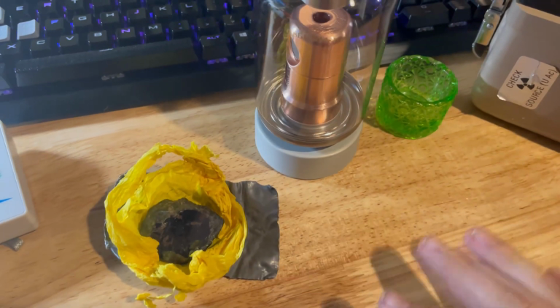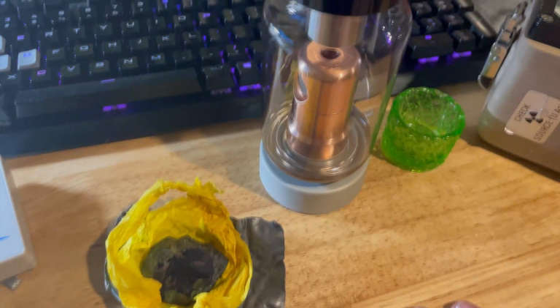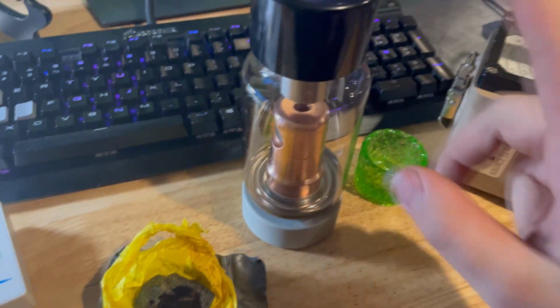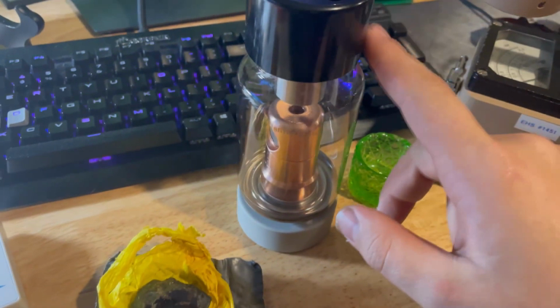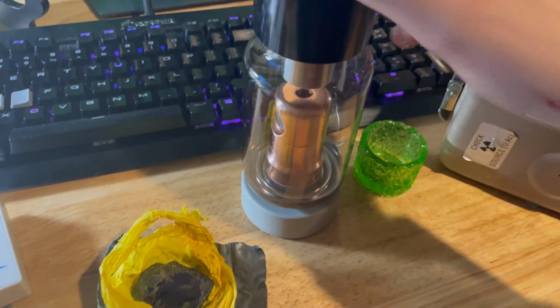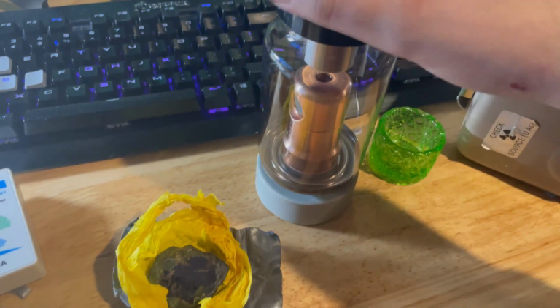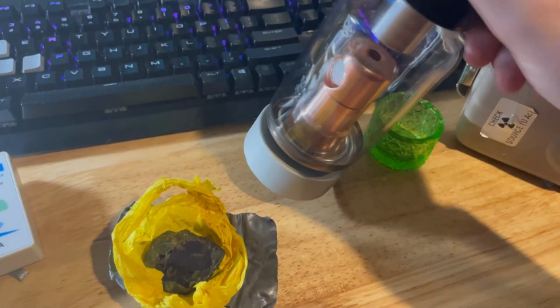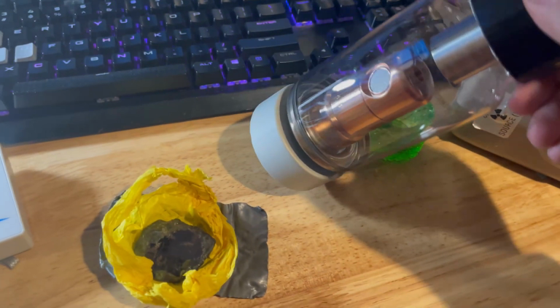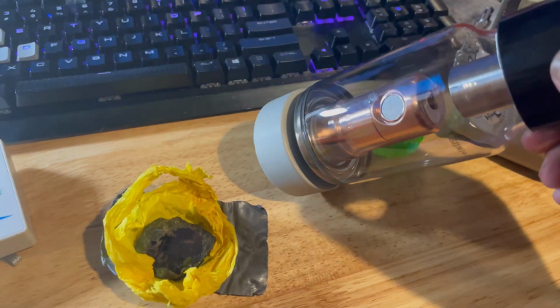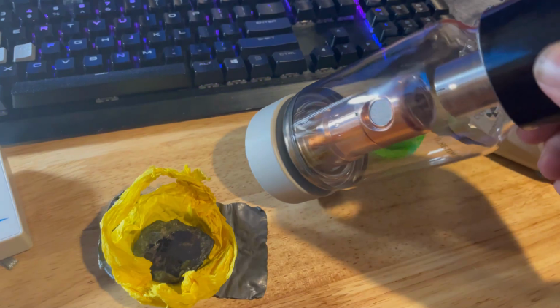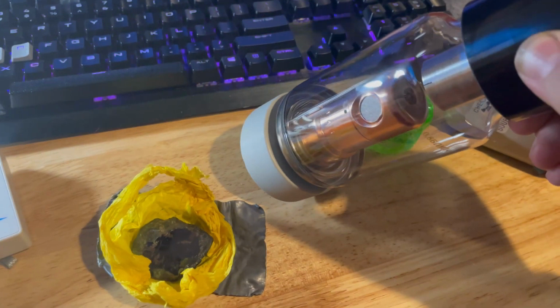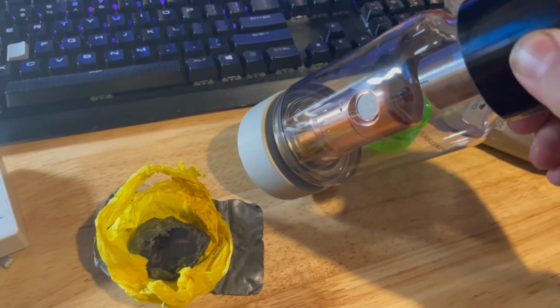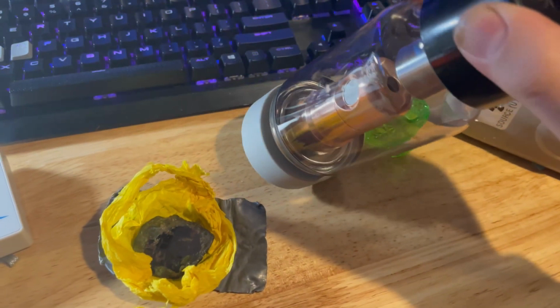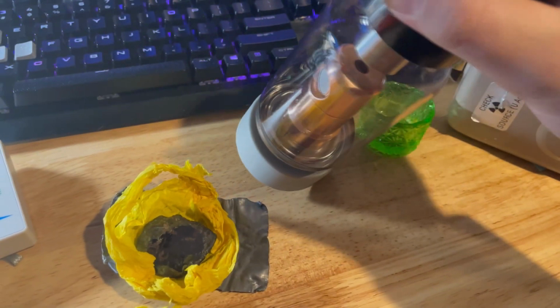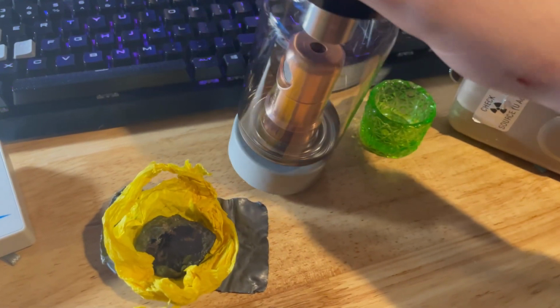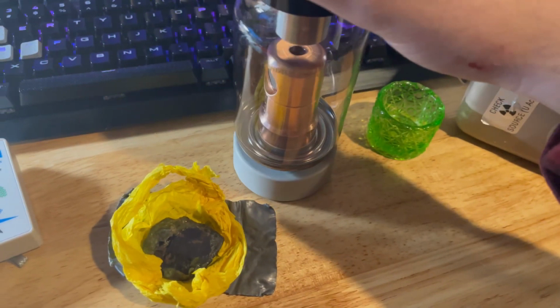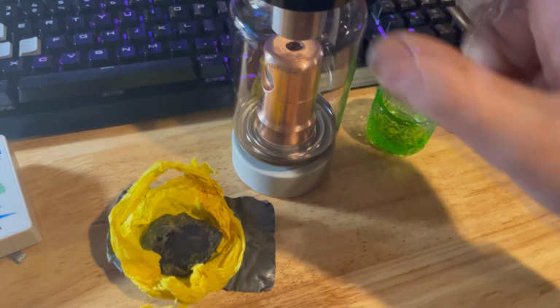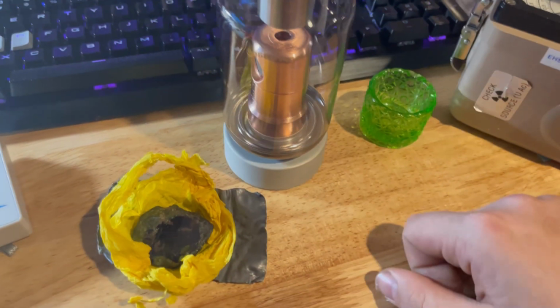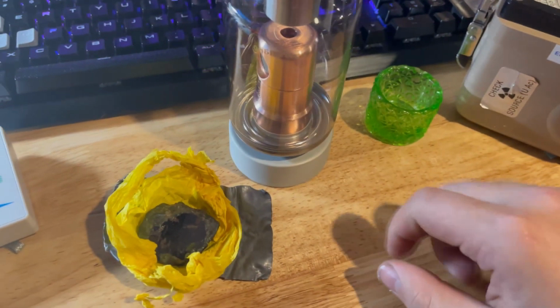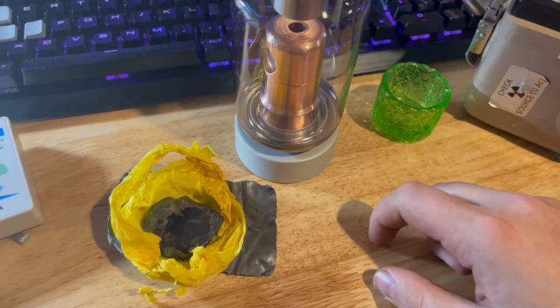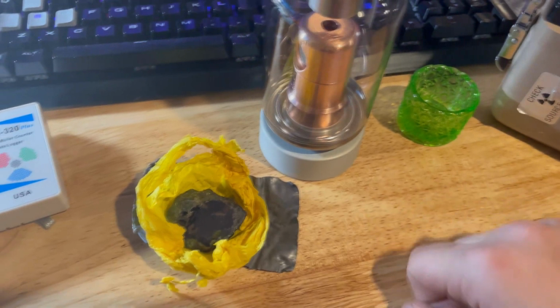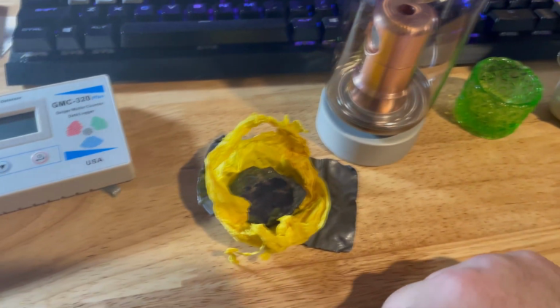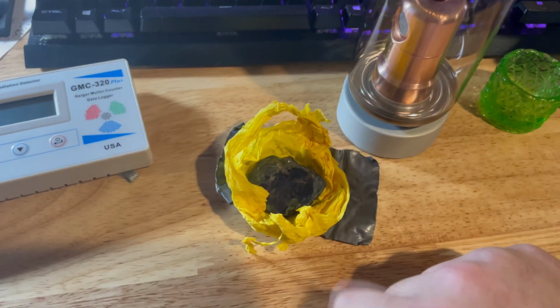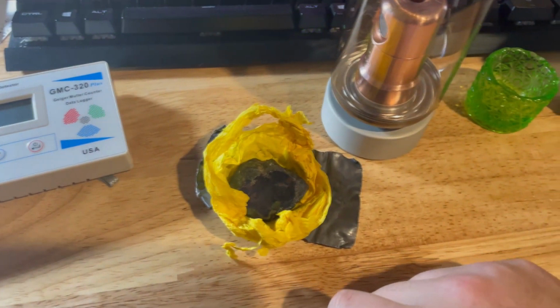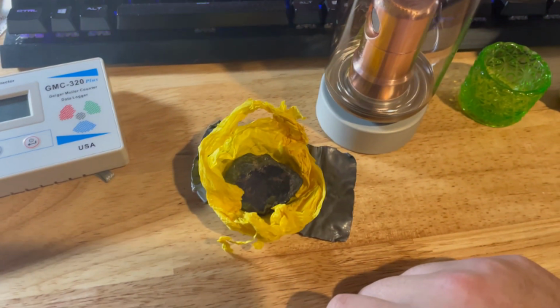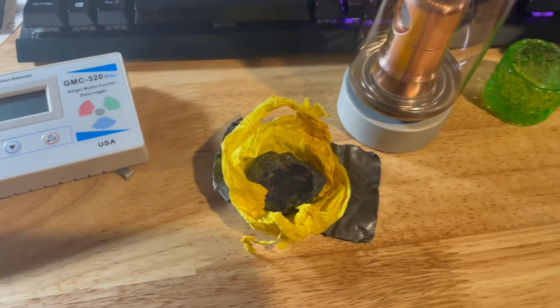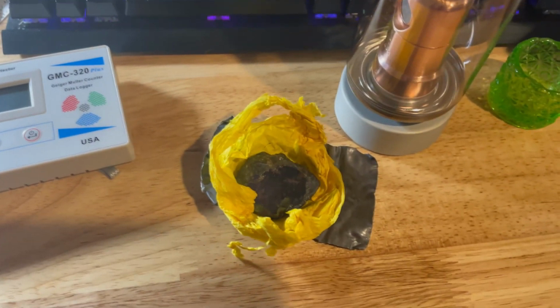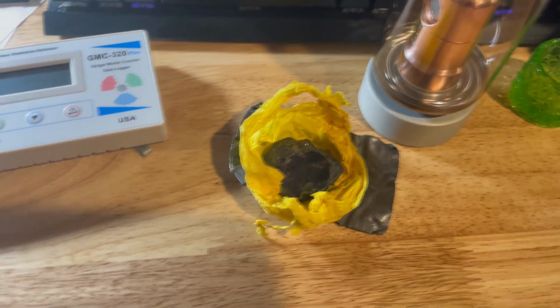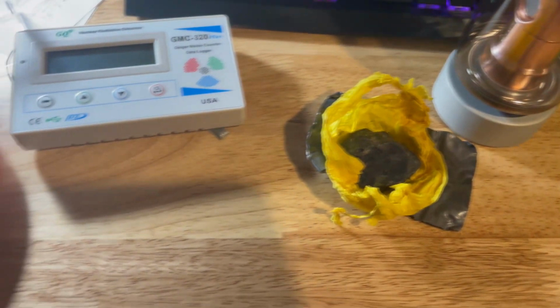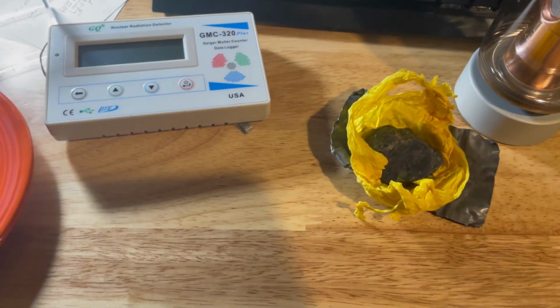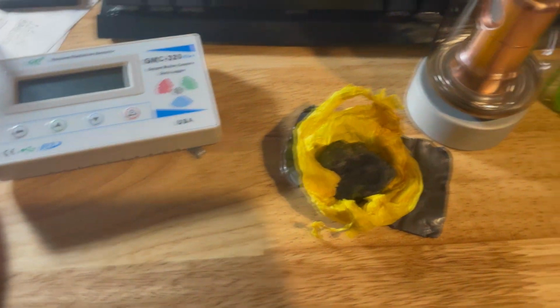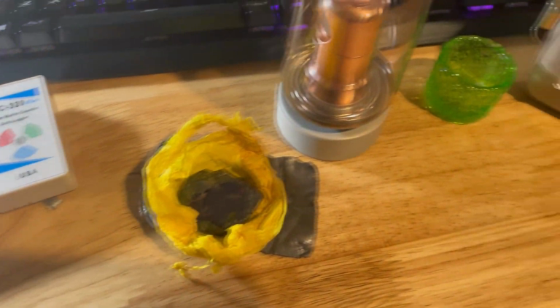Another cool object I have here that's not radioactive is this old Soviet X-ray tube — I might make an X-ray machine with it, but not sure yet. So yeah, thanks for watching — leave a like, comment, subscribe, and I might make another video. We'll find out.